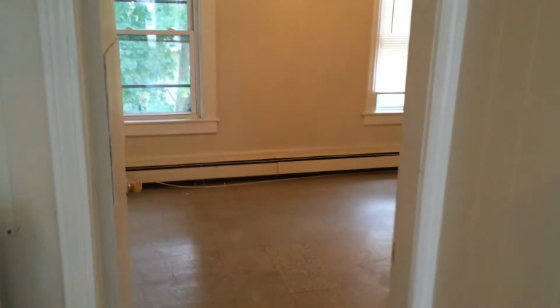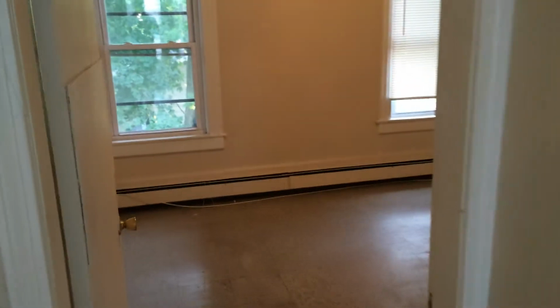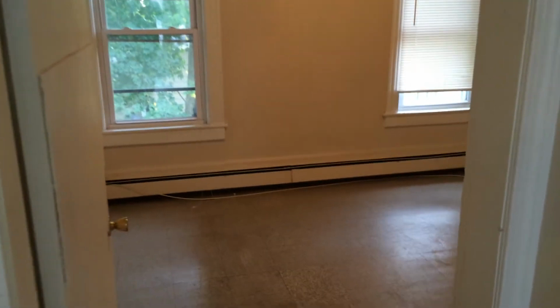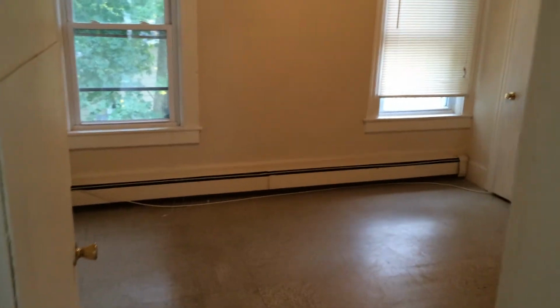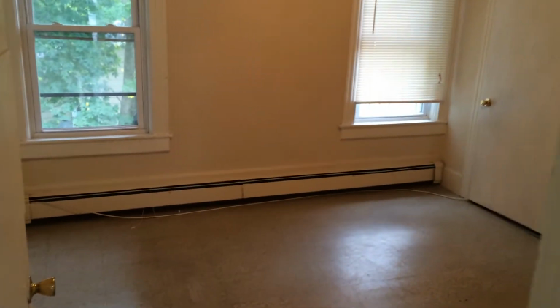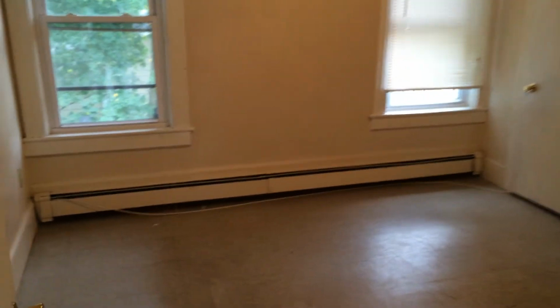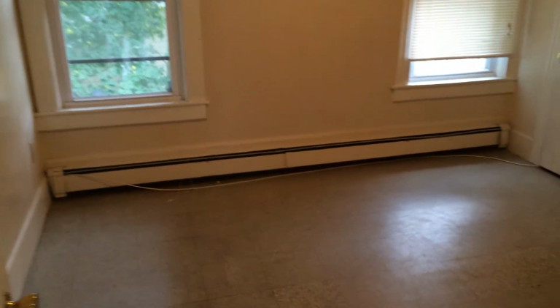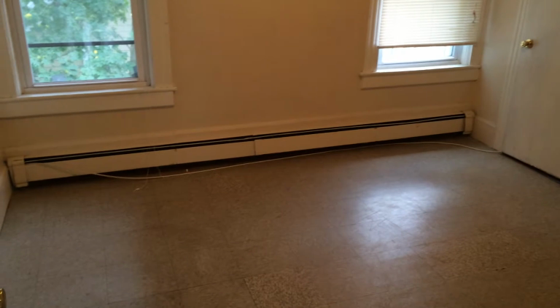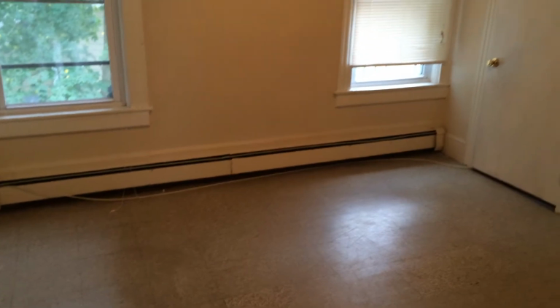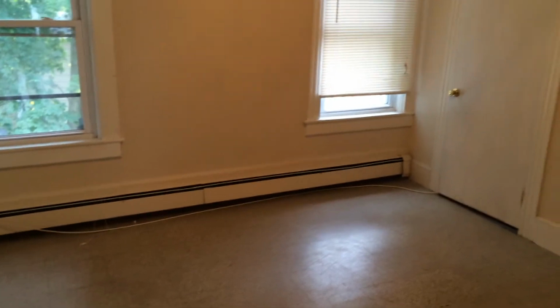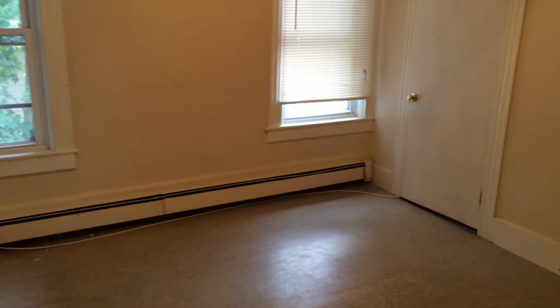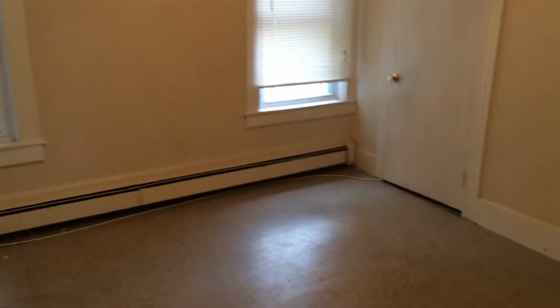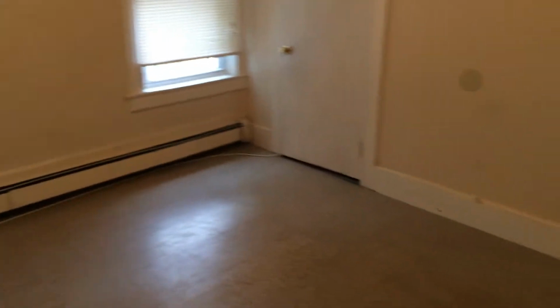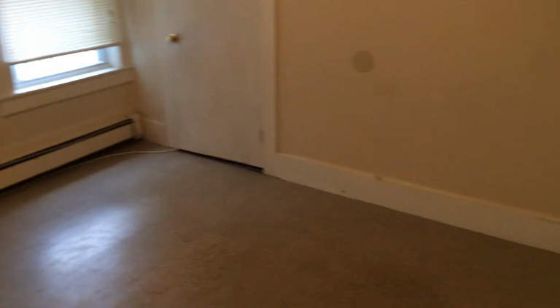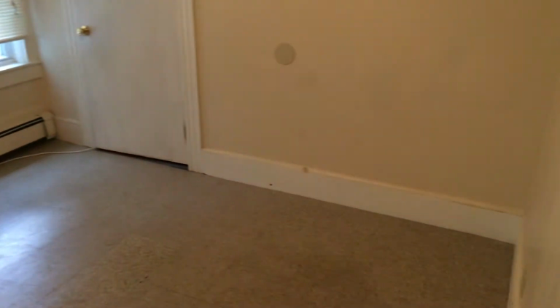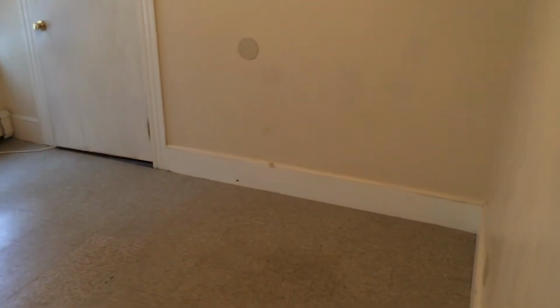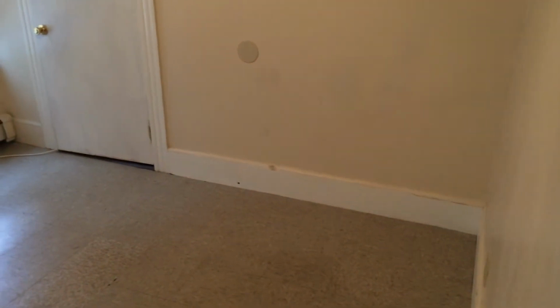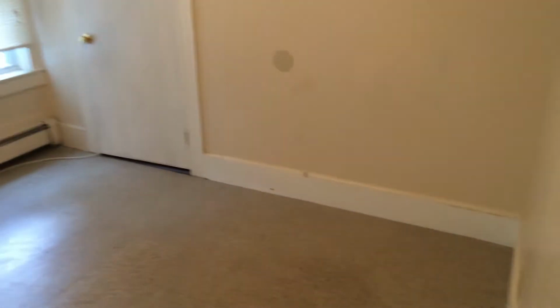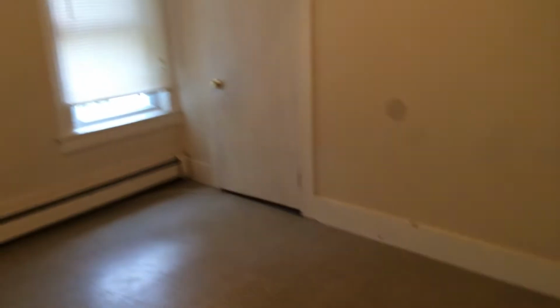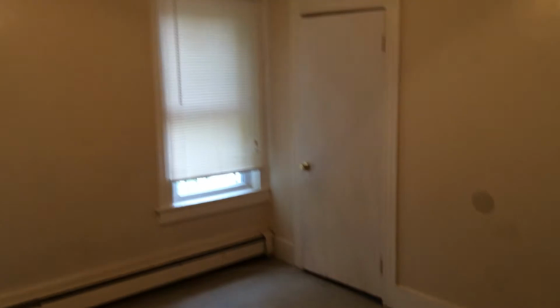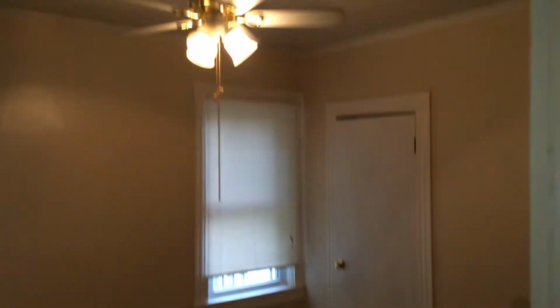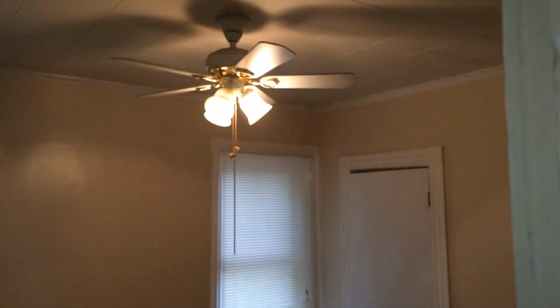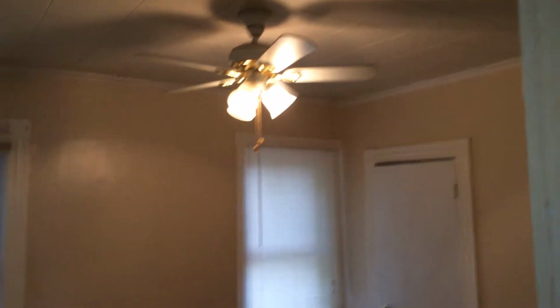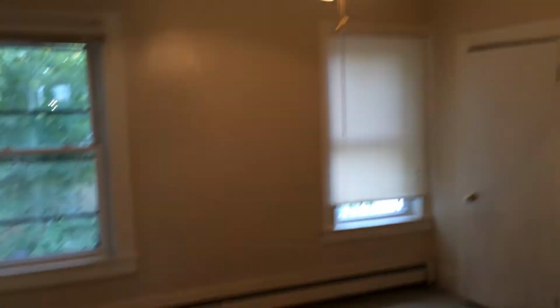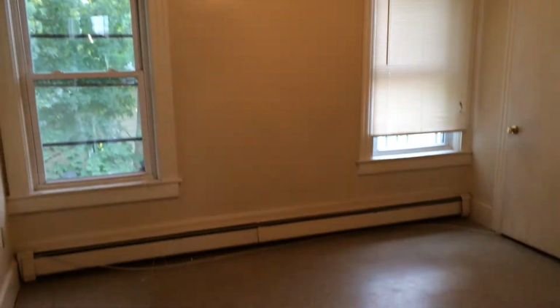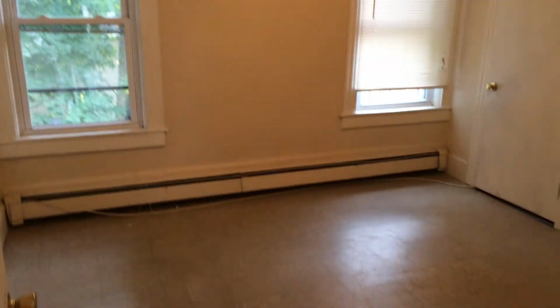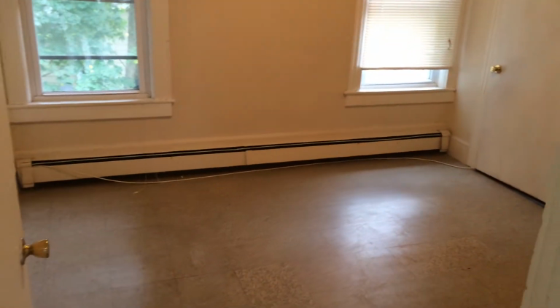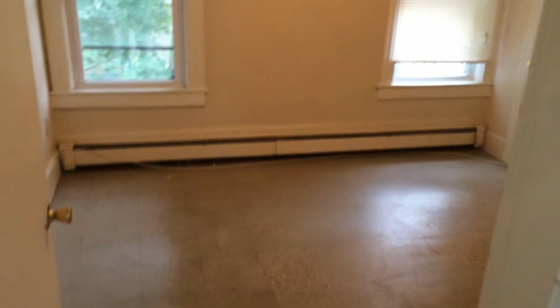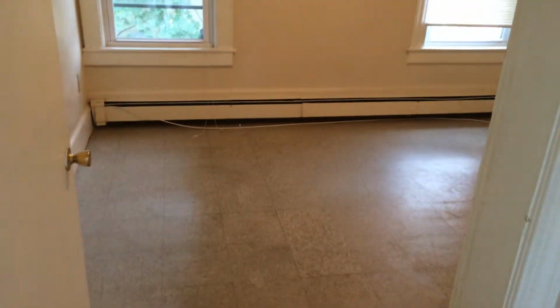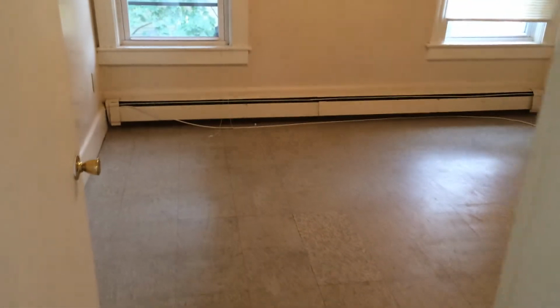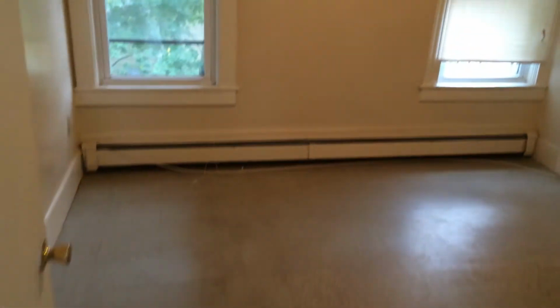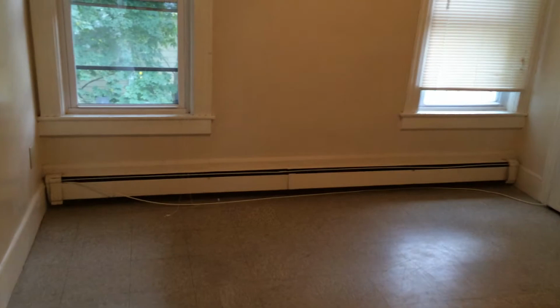Here's the first bedroom. To give you an idea on the size, you could easily fit a king size bed in here, no problem. Also a ceiling fan above and laminate flooring once again.